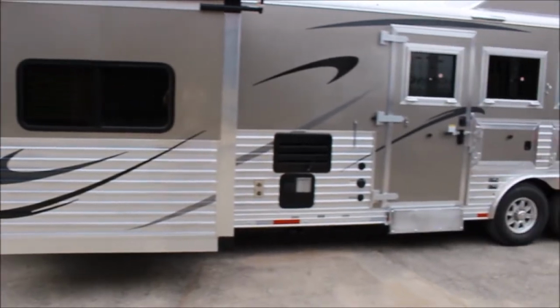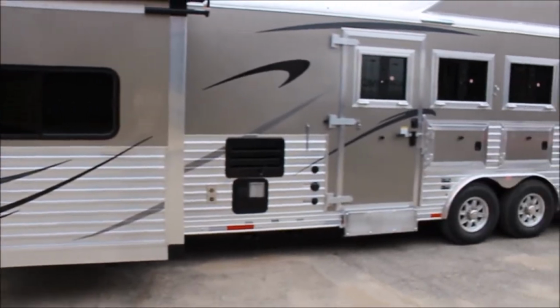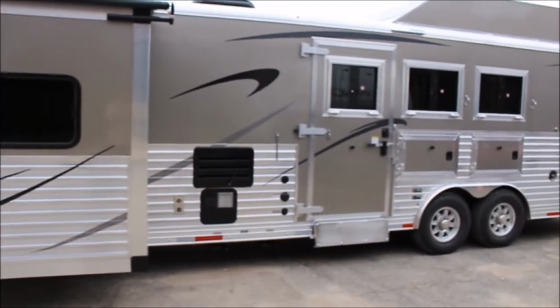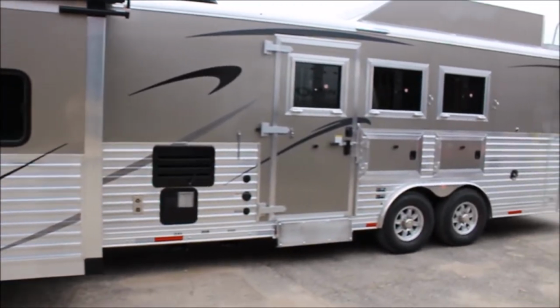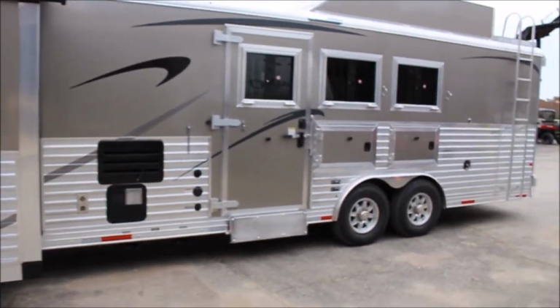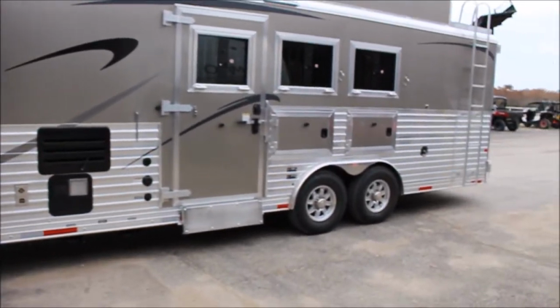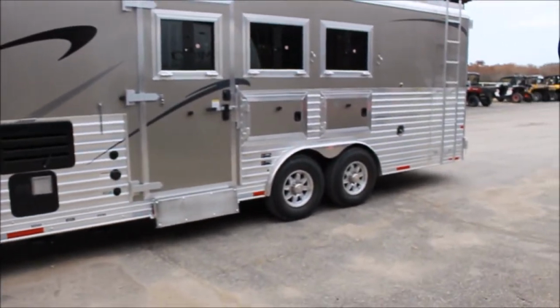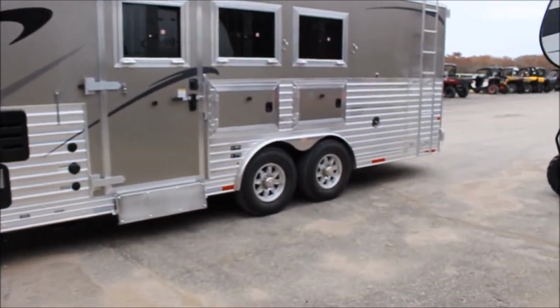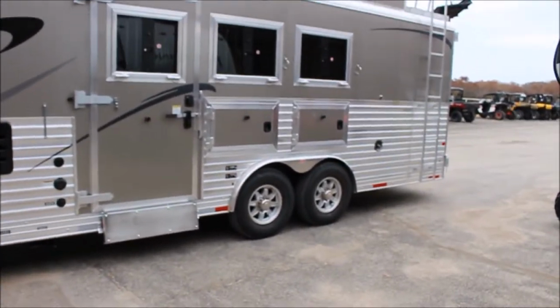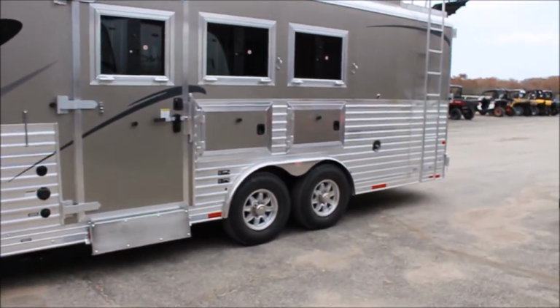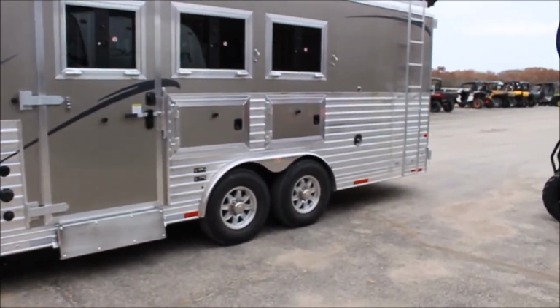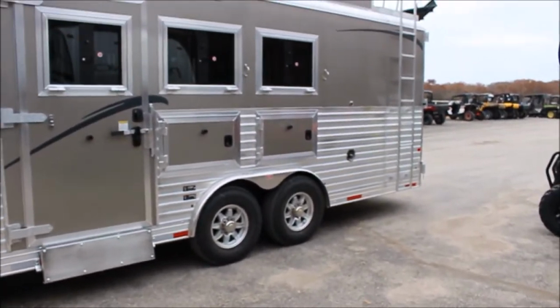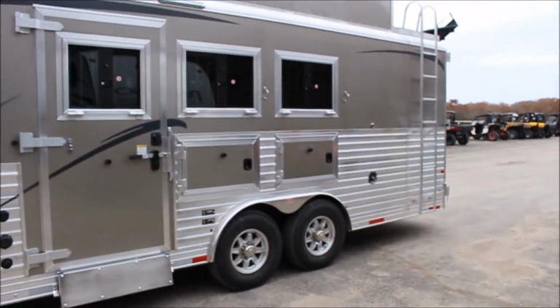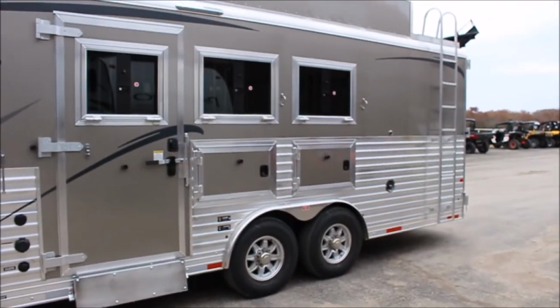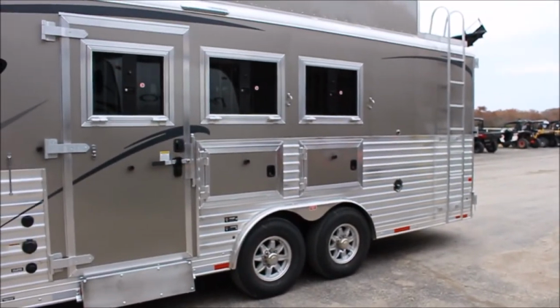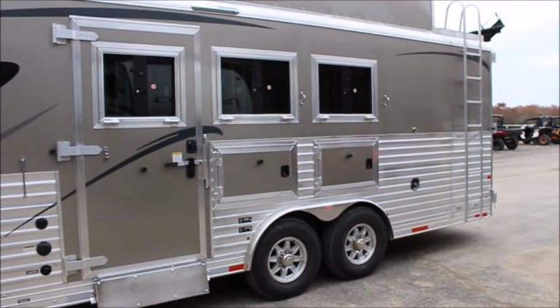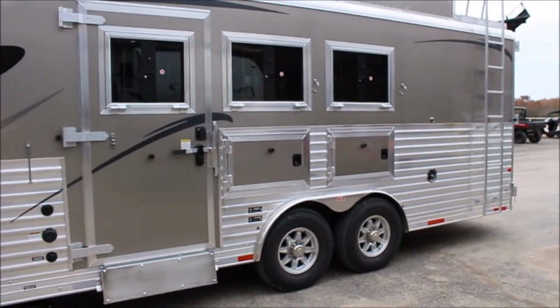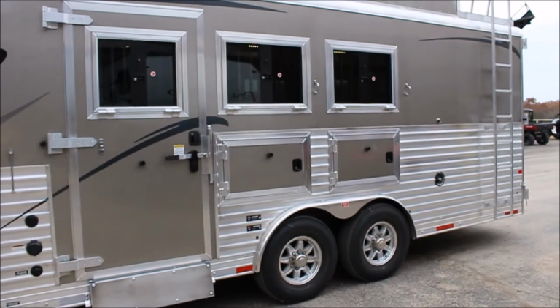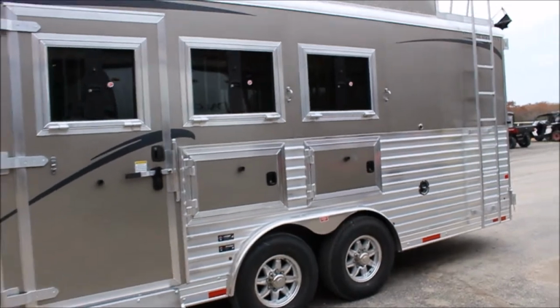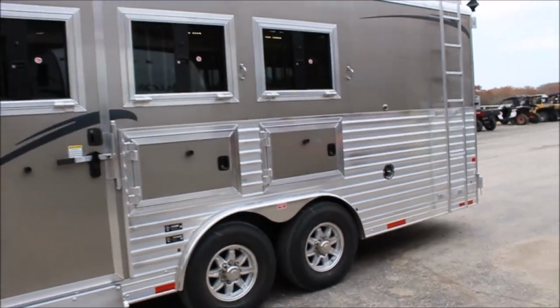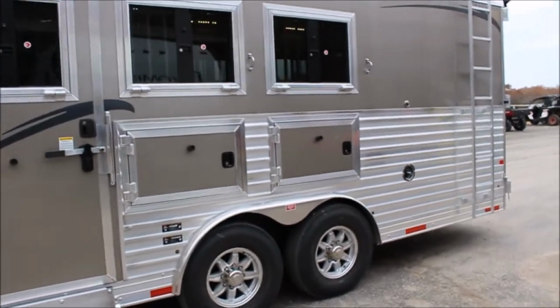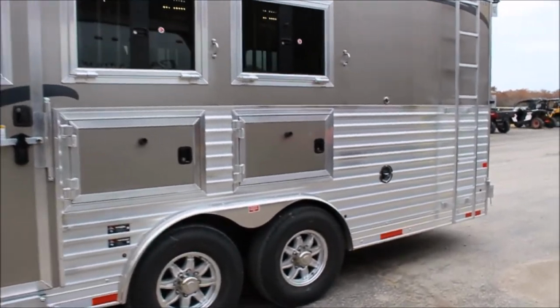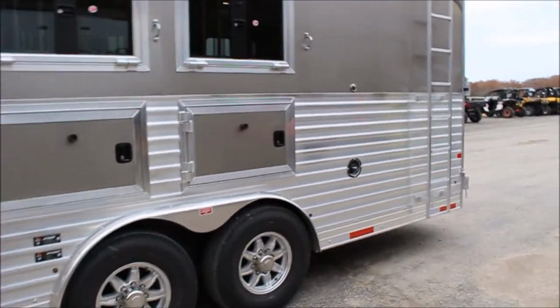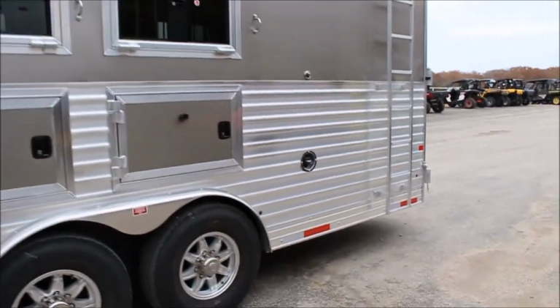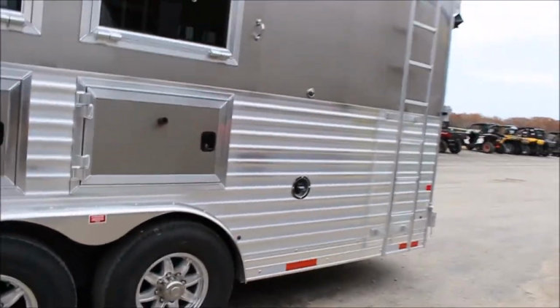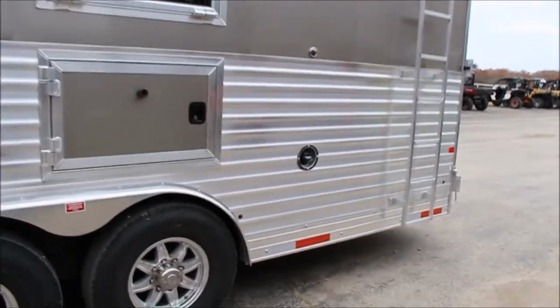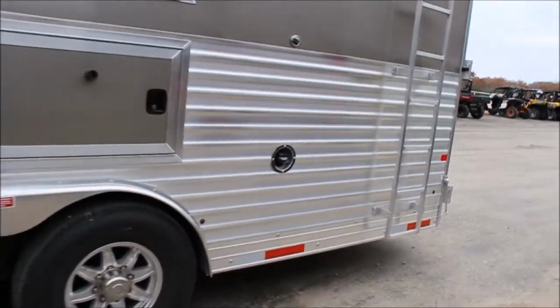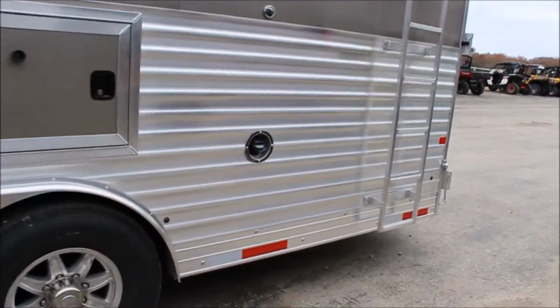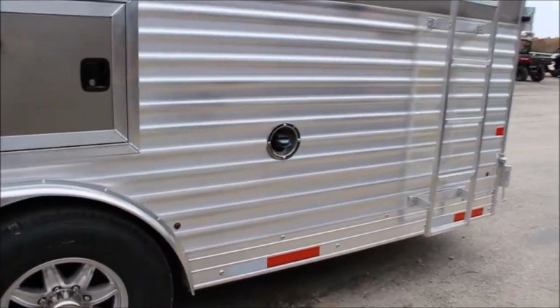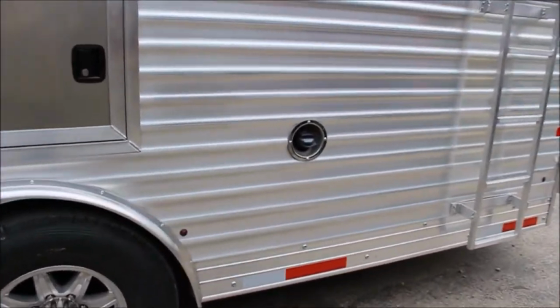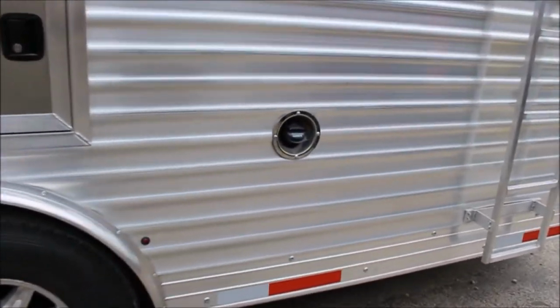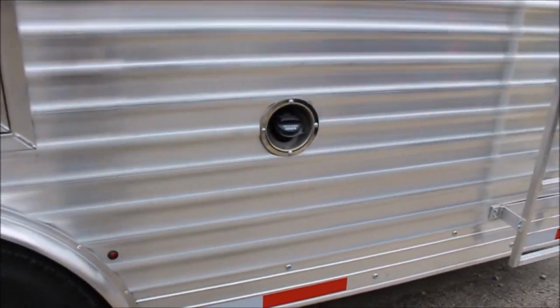Got your armor plating from front to back. We're going to really spec it out right. Come around here — here's where you gas your generator up.